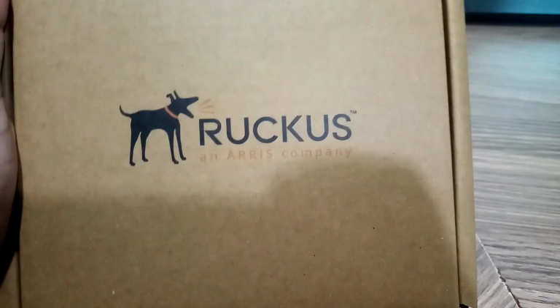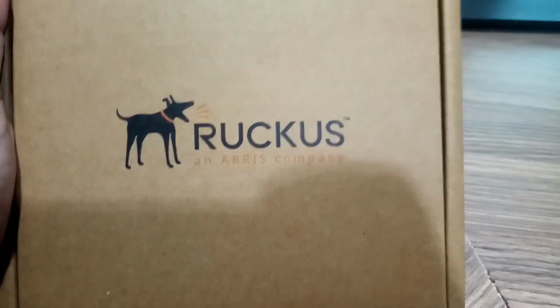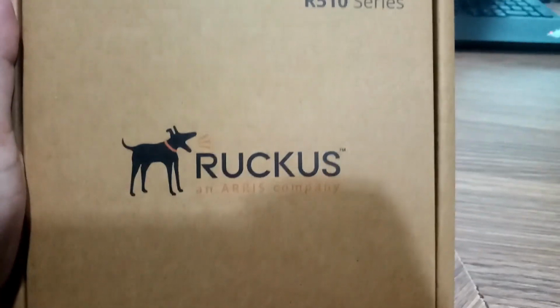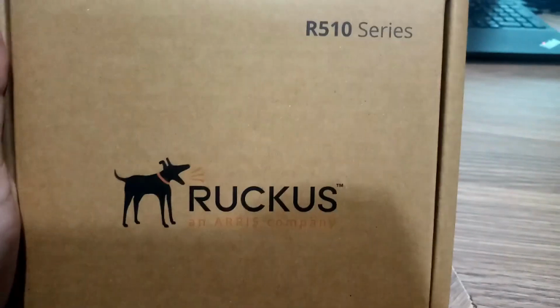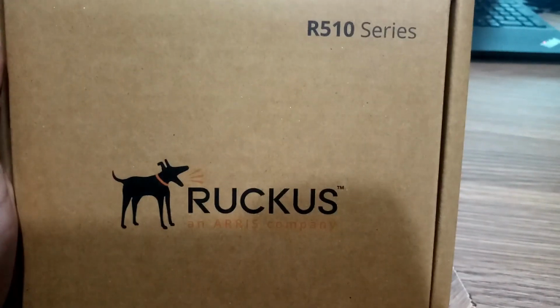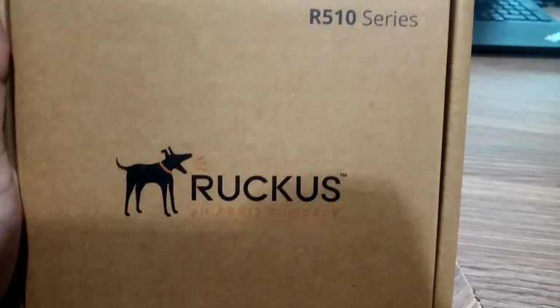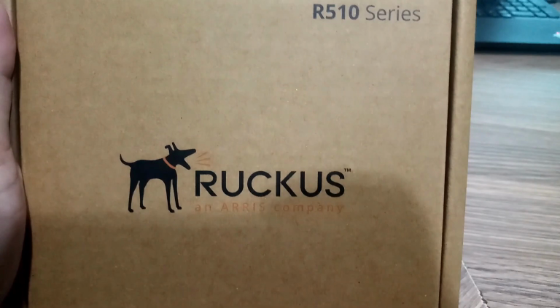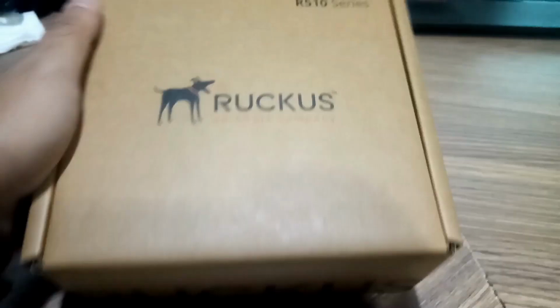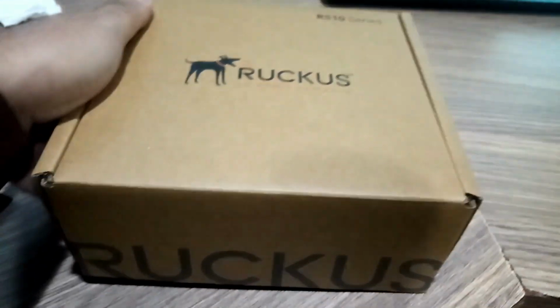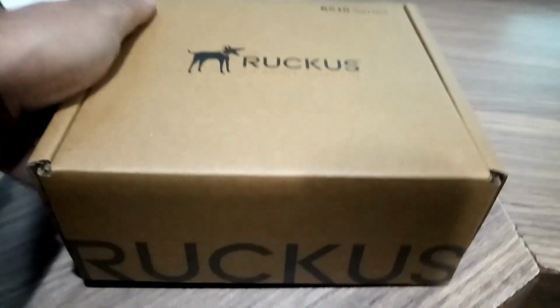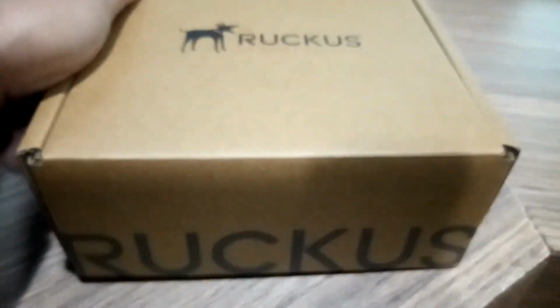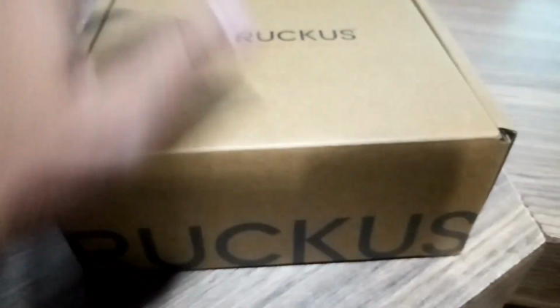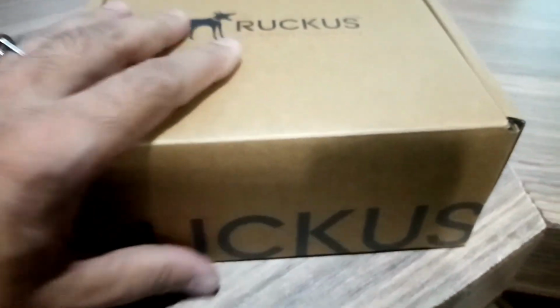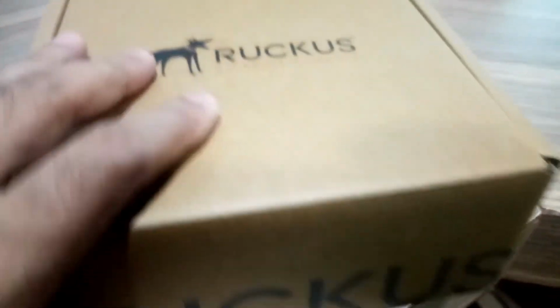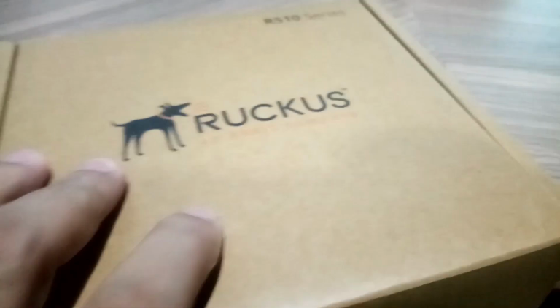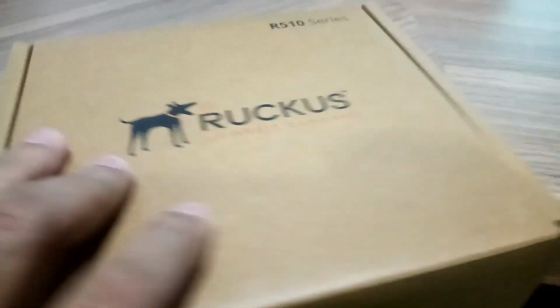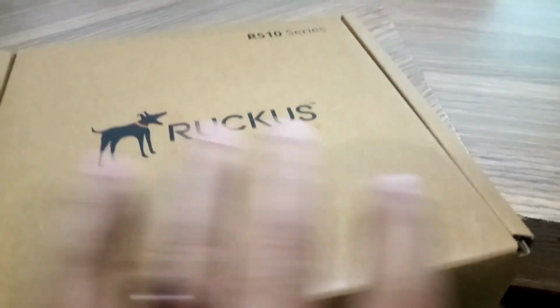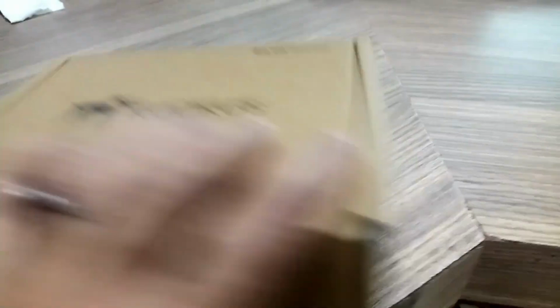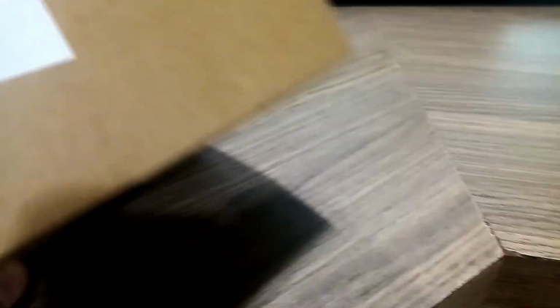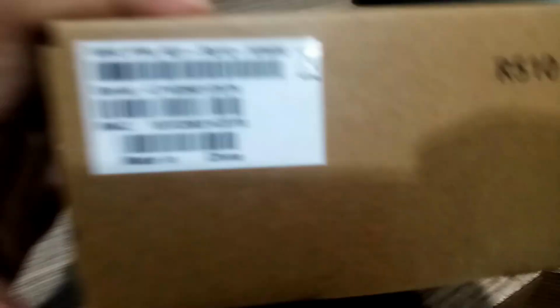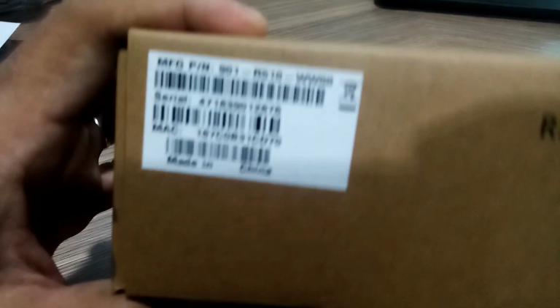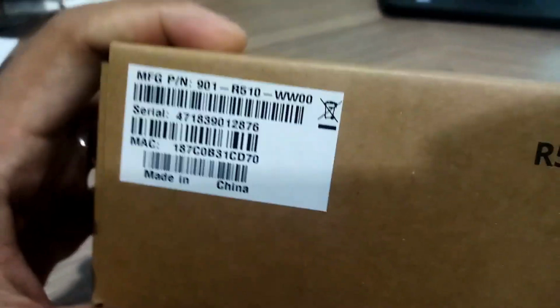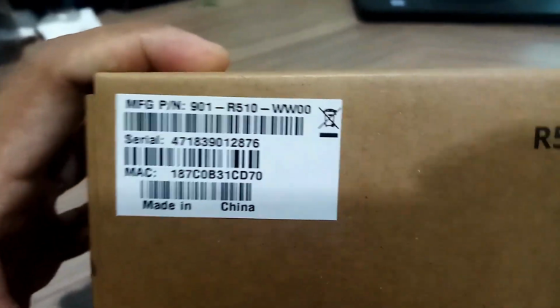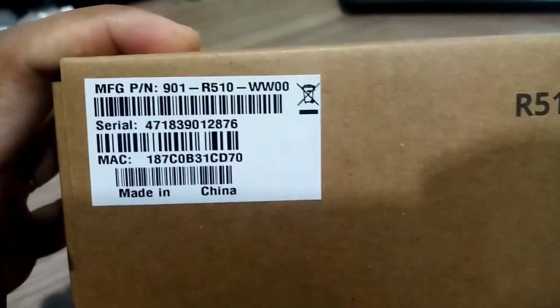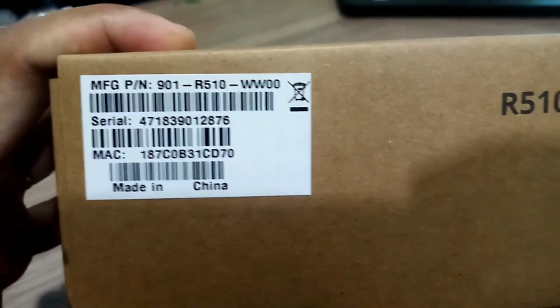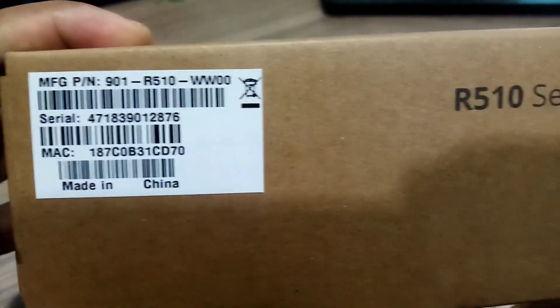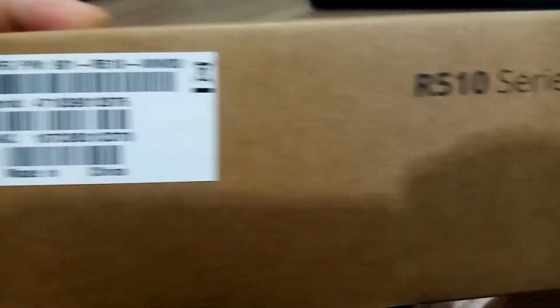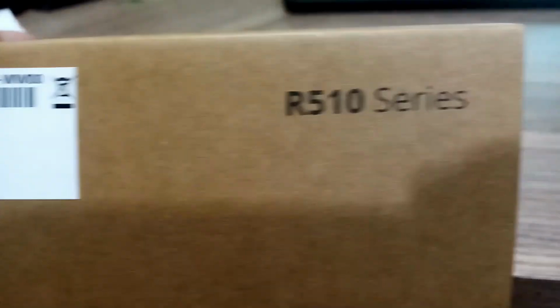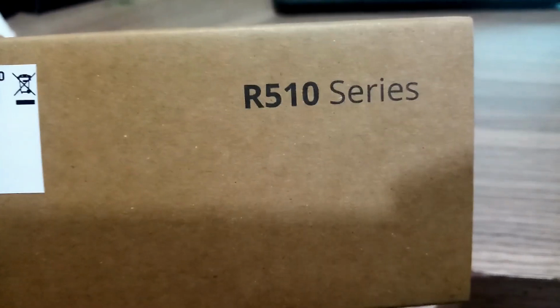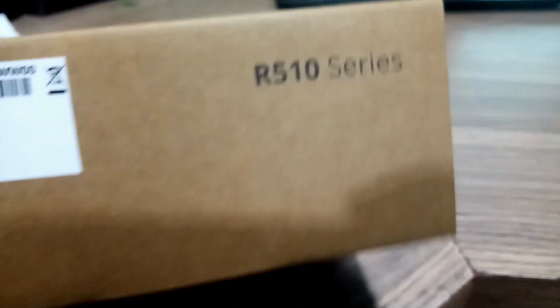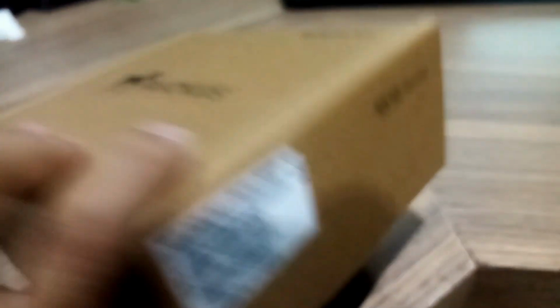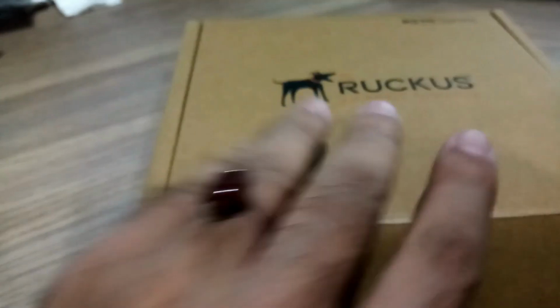You can see the box with the brand name Ruckus R510 series — a light brown colored box. There is a label with other information on one side of the box. Let me open this and check what's inside.